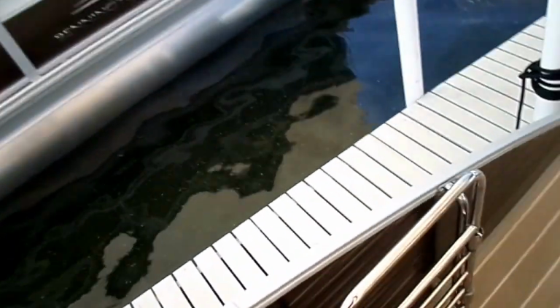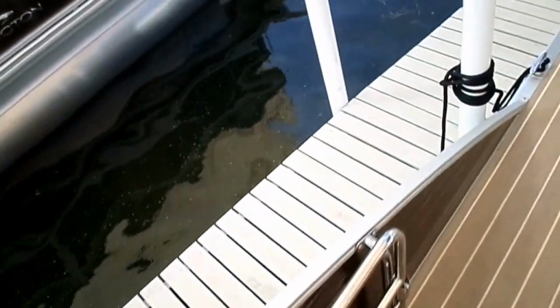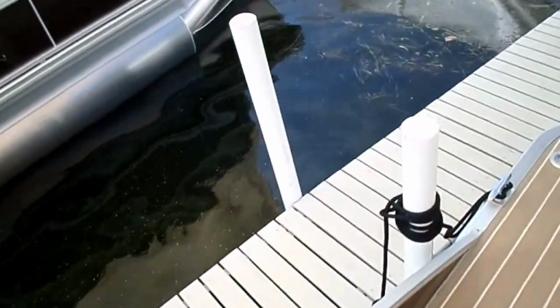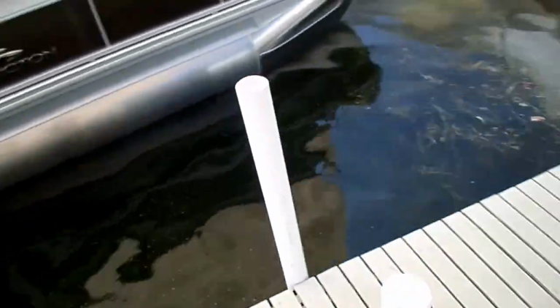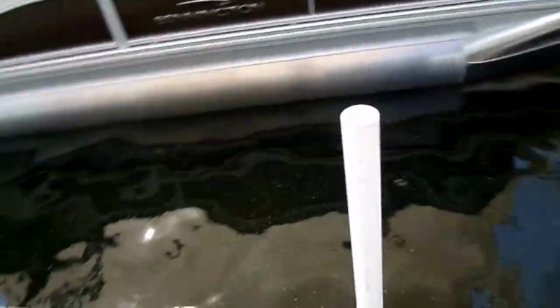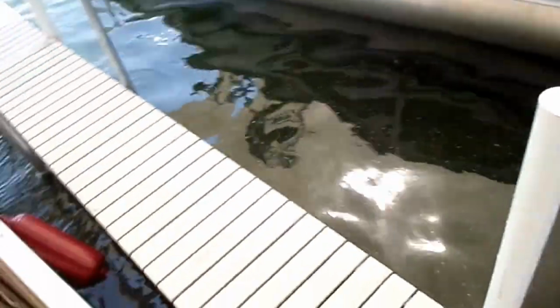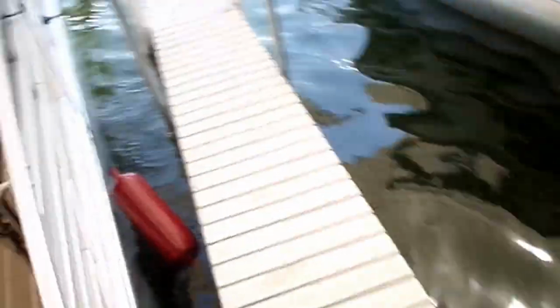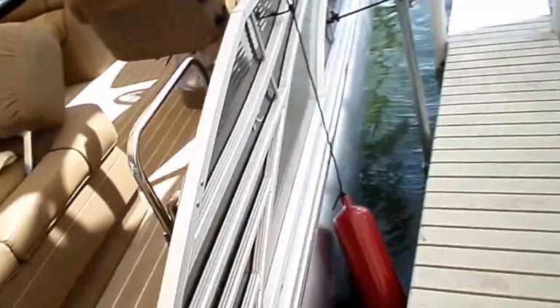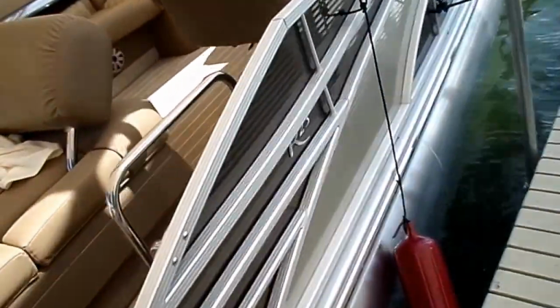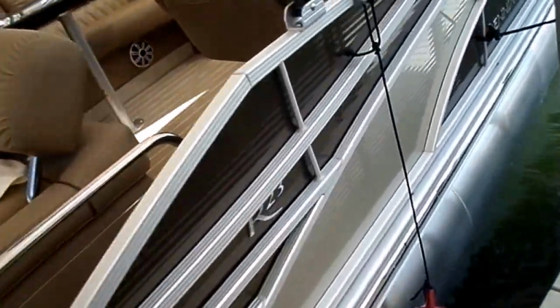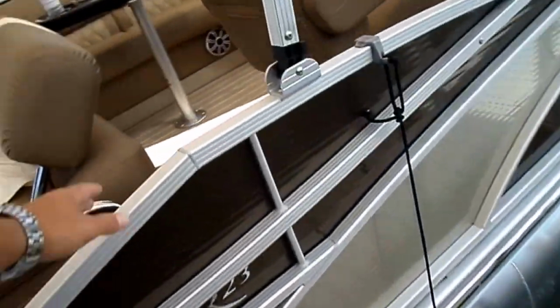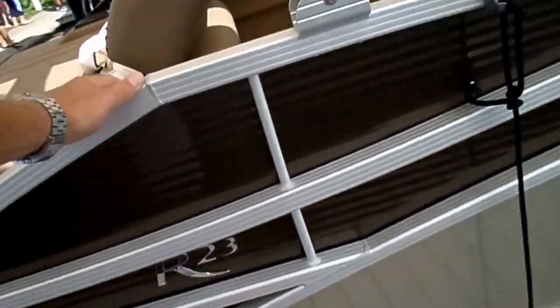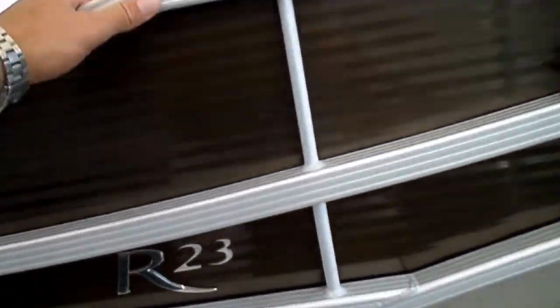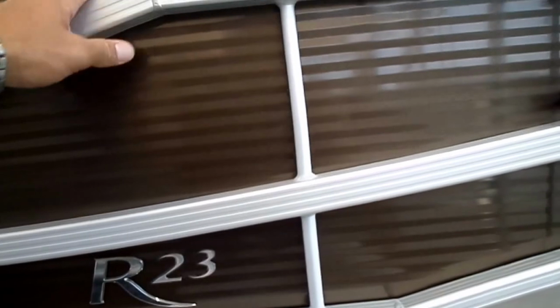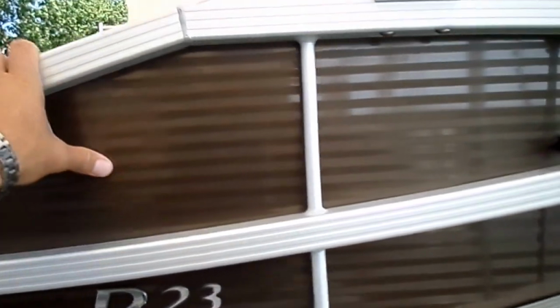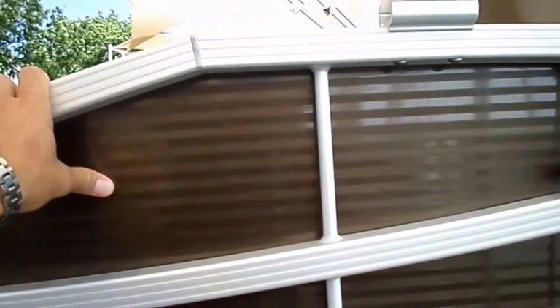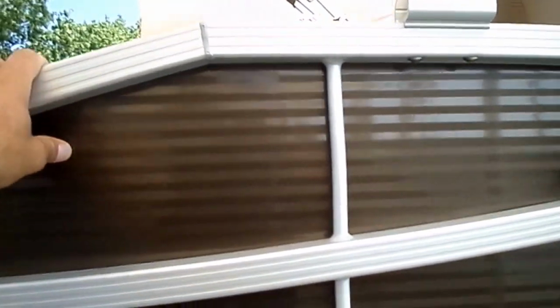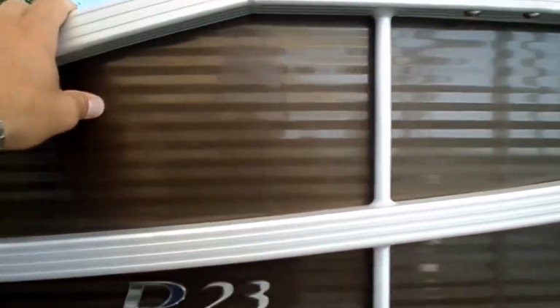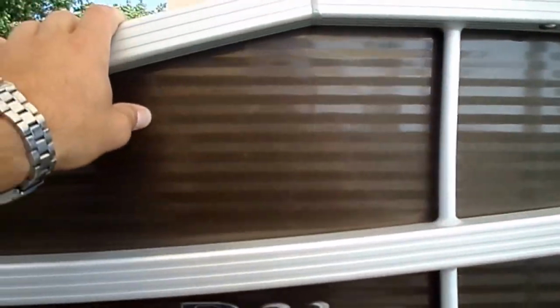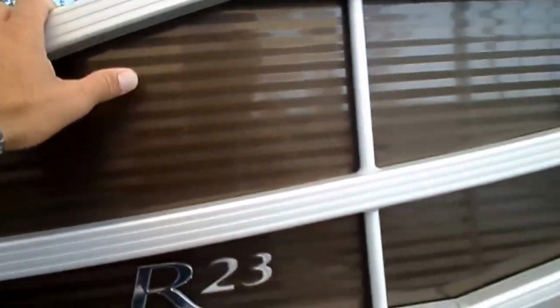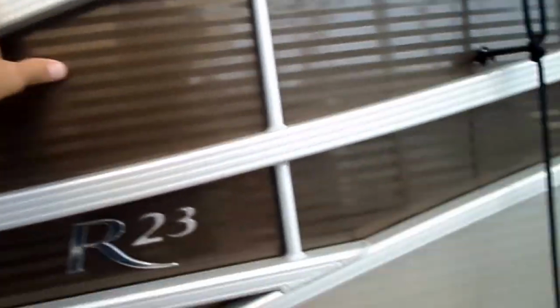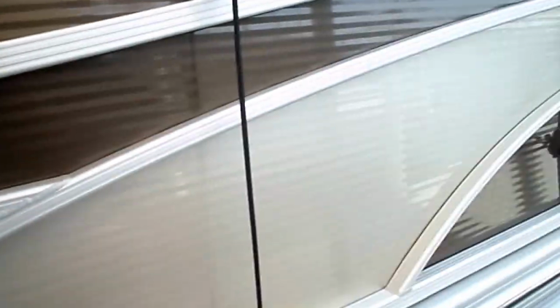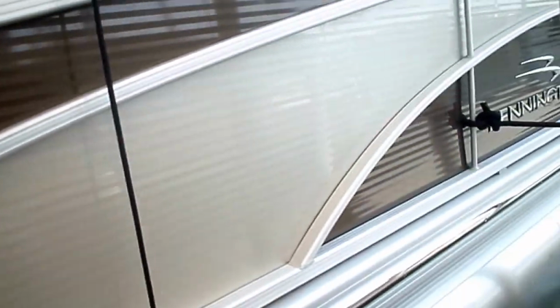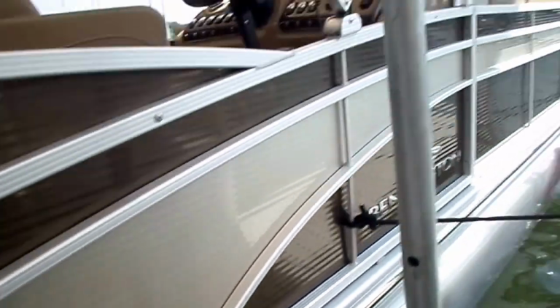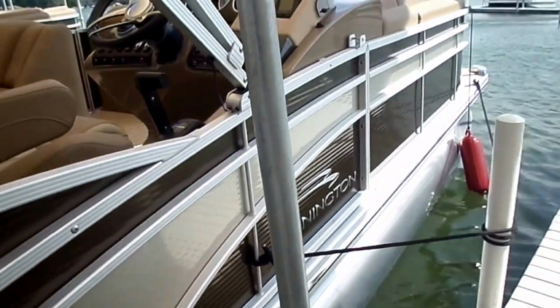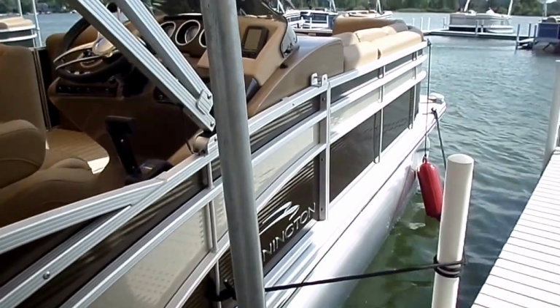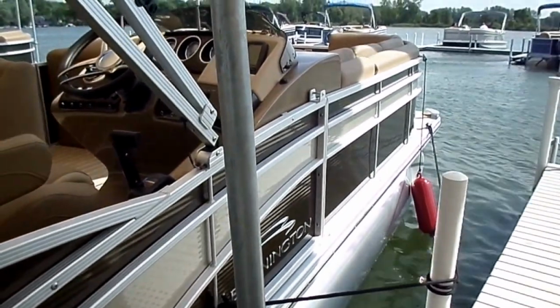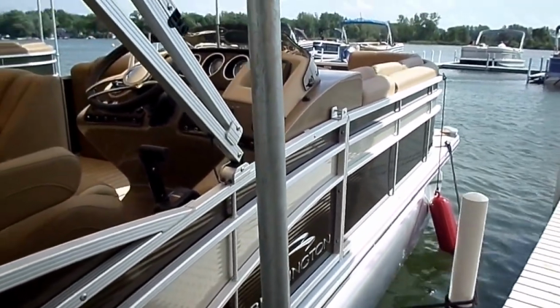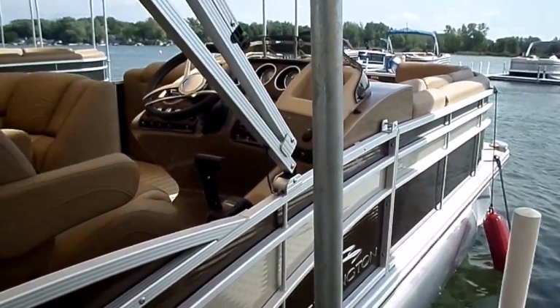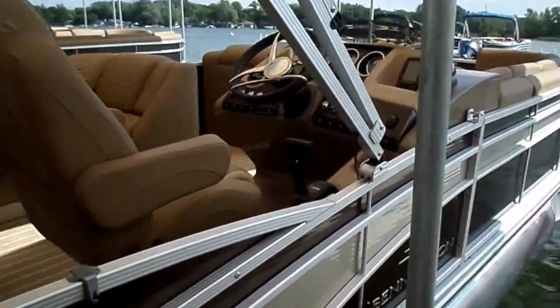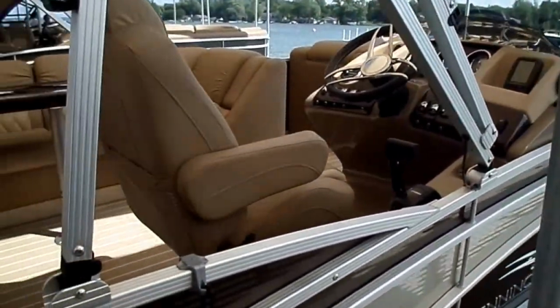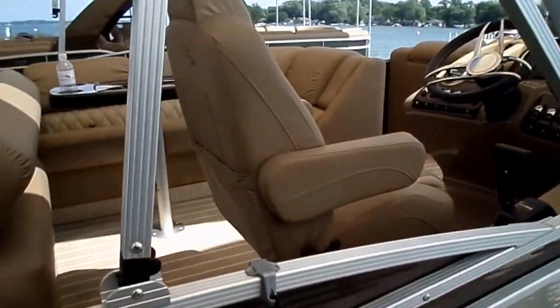New exterior color here as well — kind of a darker tan. They're putting a lot of white metal flake and a champagne accent down the side of it. It just looks rich.